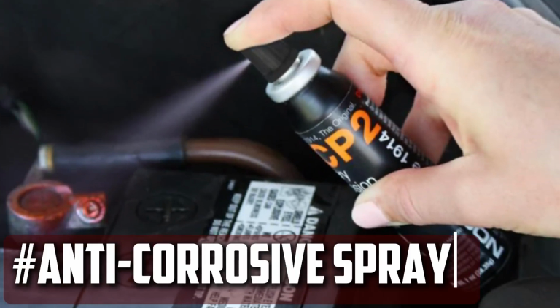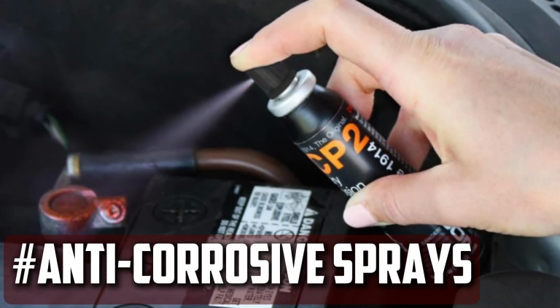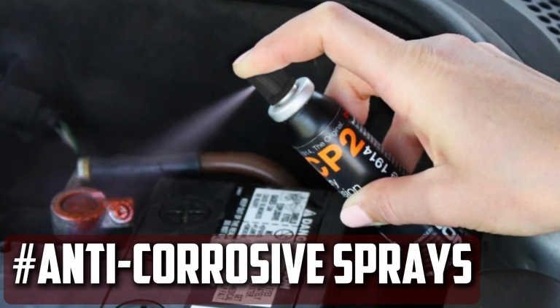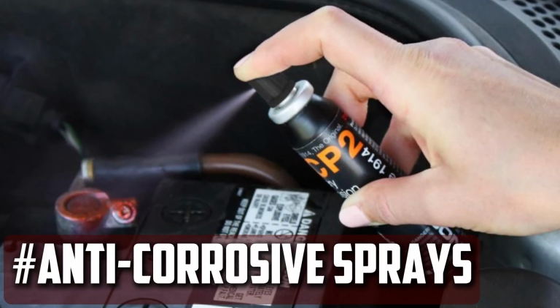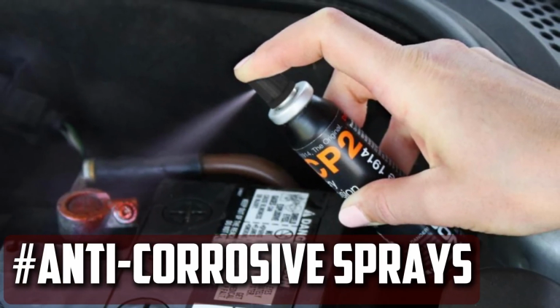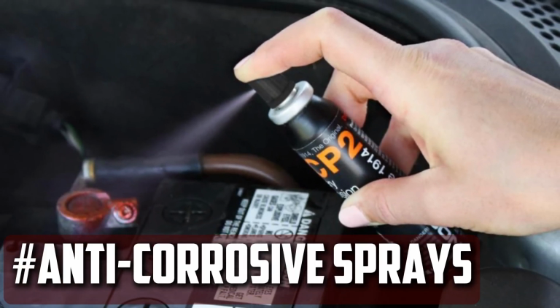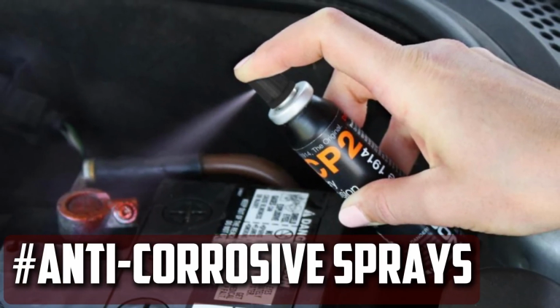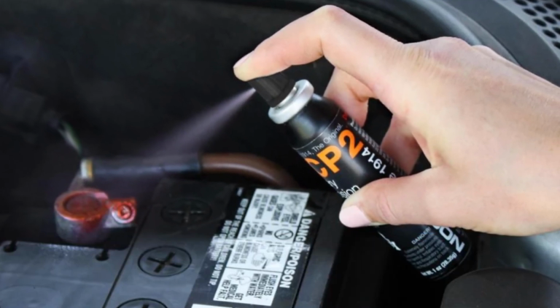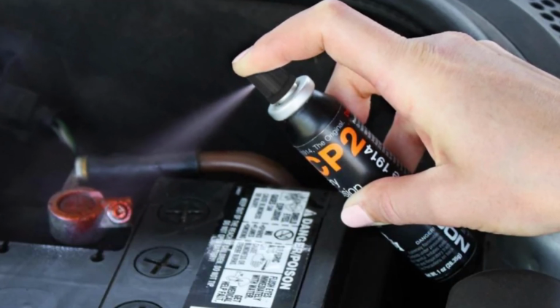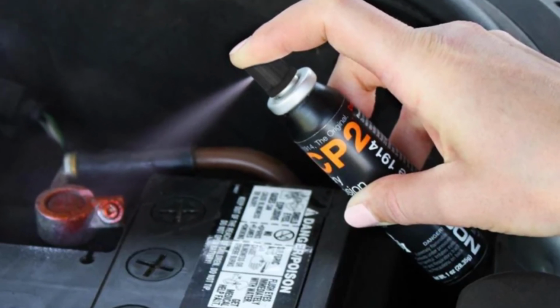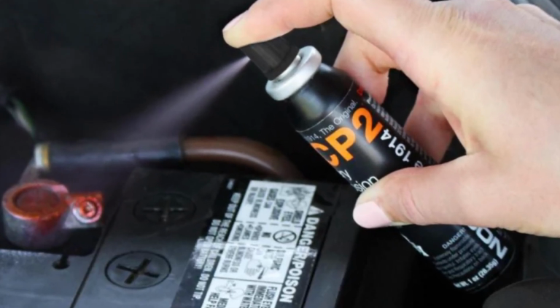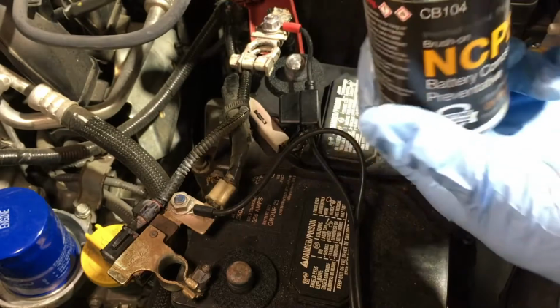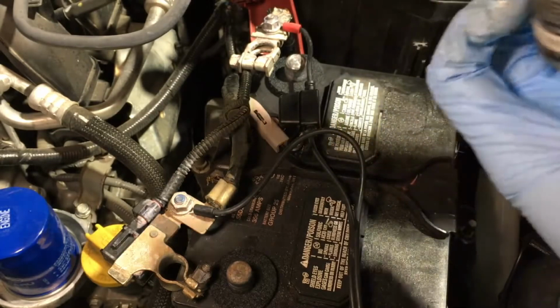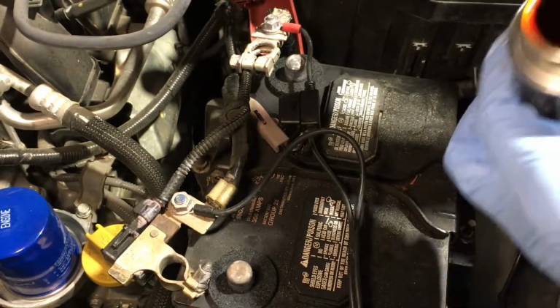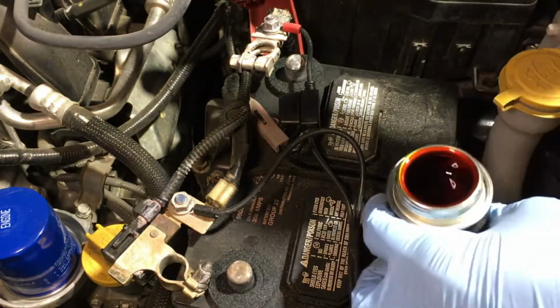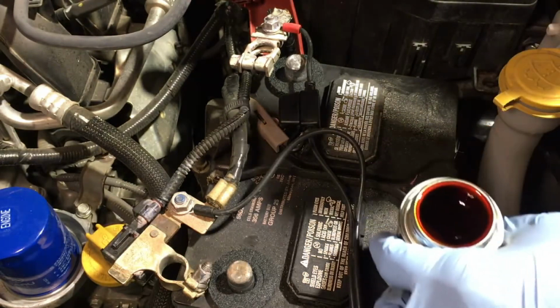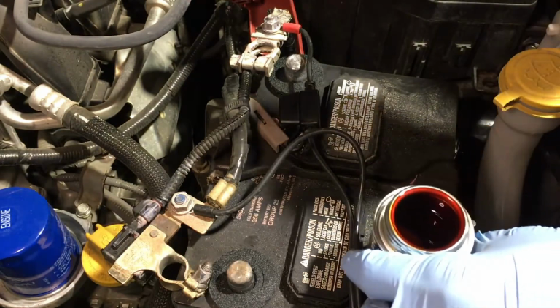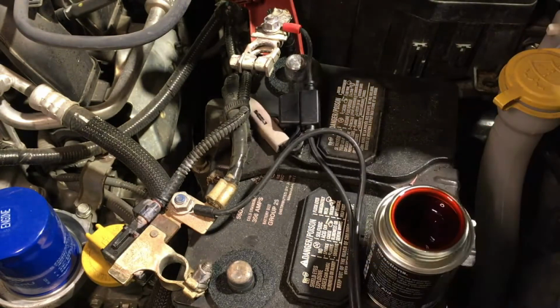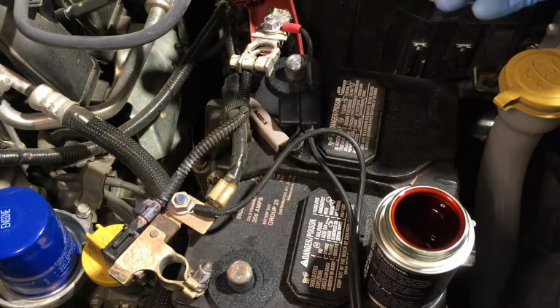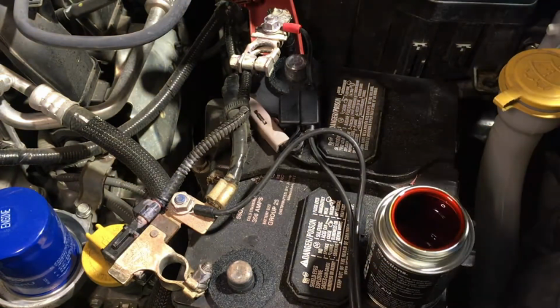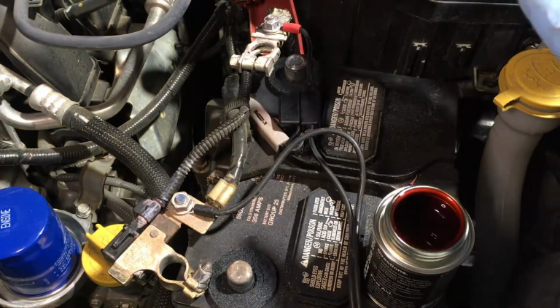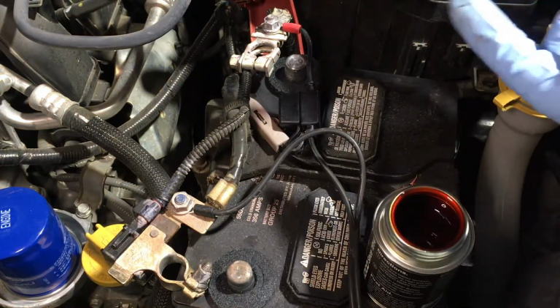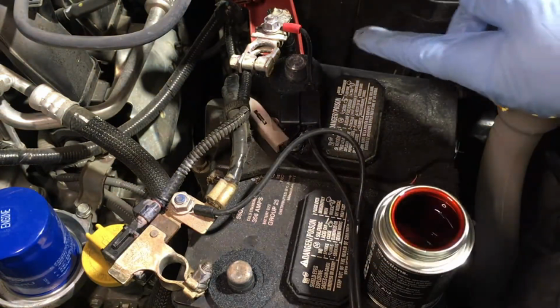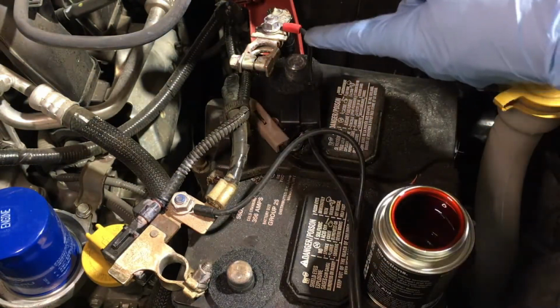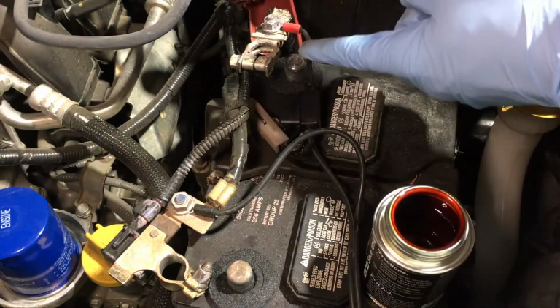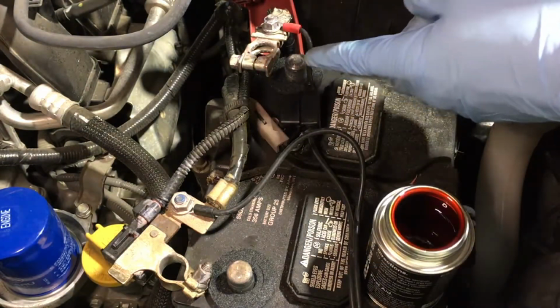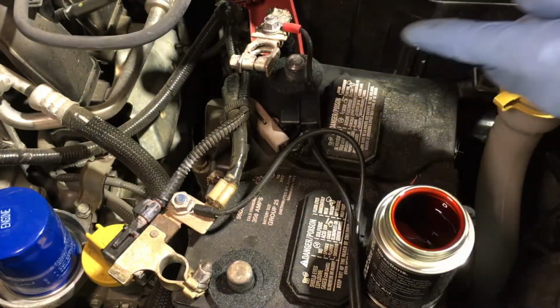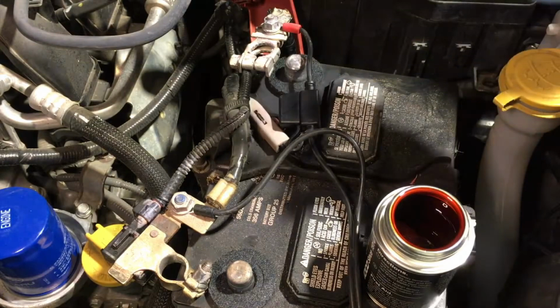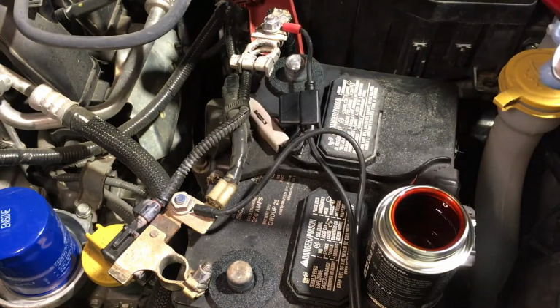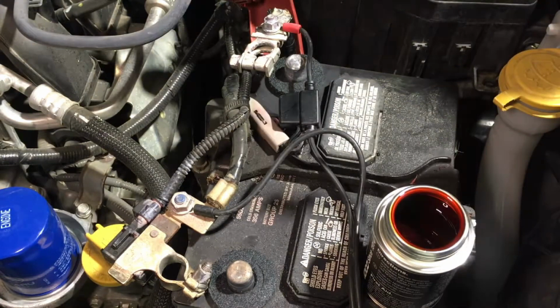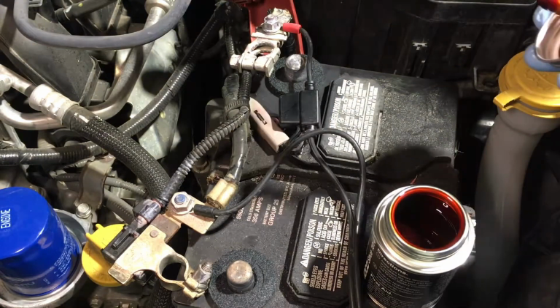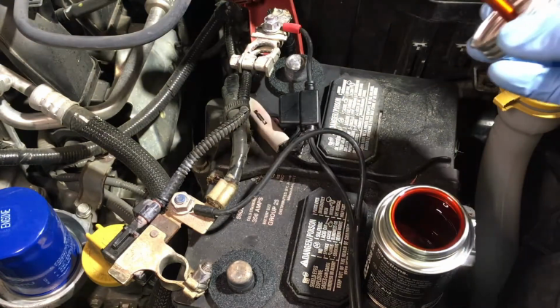Anti-Corrosive Sprays: There are several sprays on the market that can be used to stop terminal corrosion. If you think the sprays are too pricey, you can substitute Vaseline or grease. Another option for preventing corrosion of the battery terminals is to use coated felt pads.